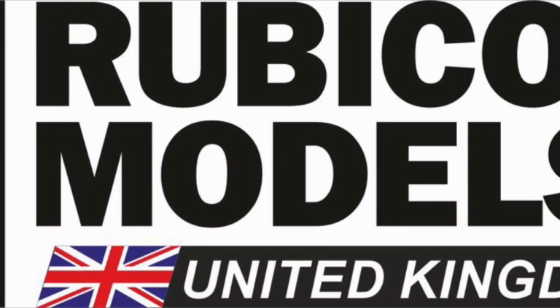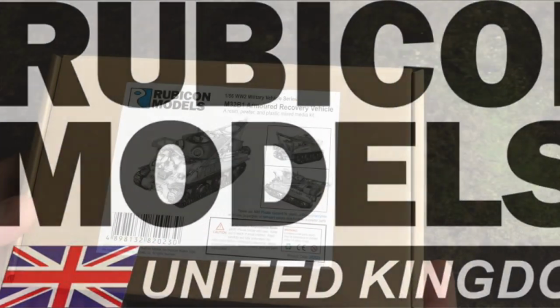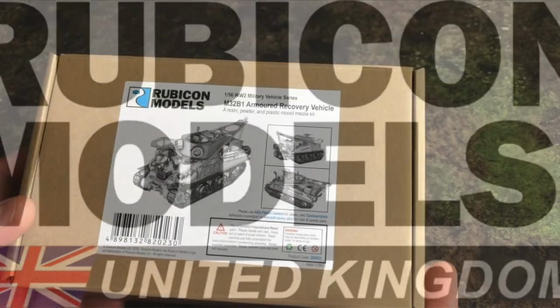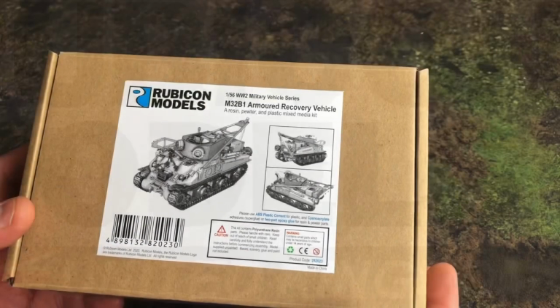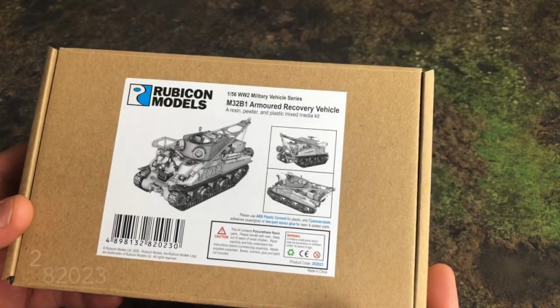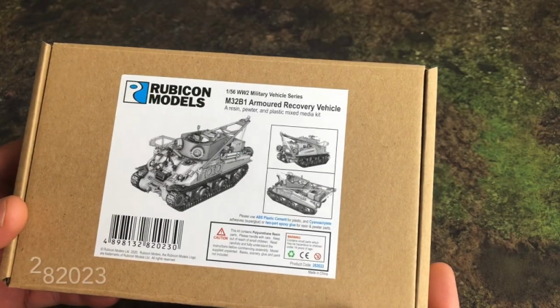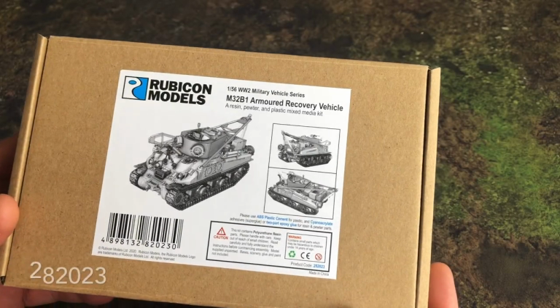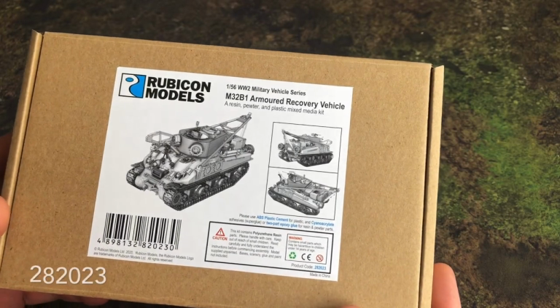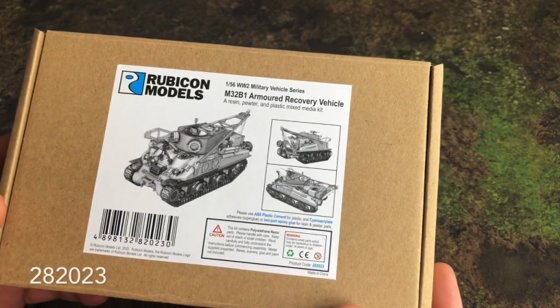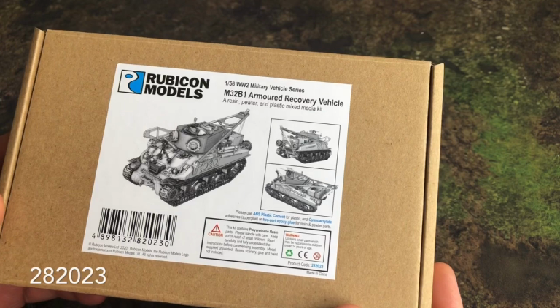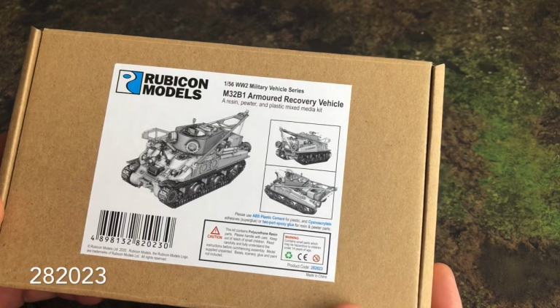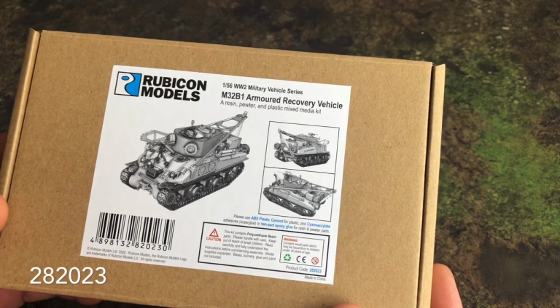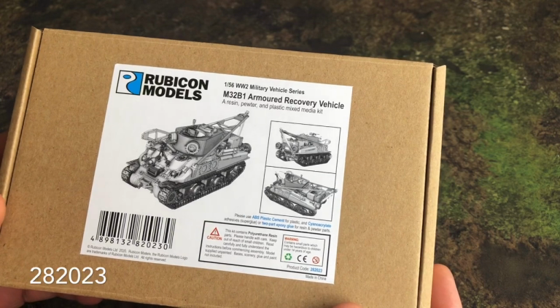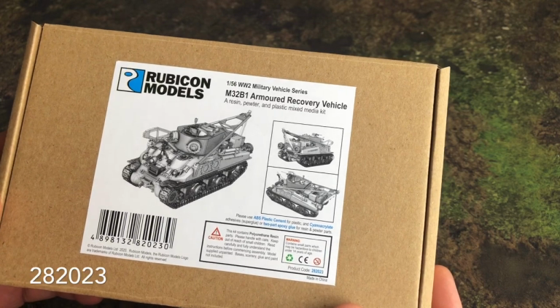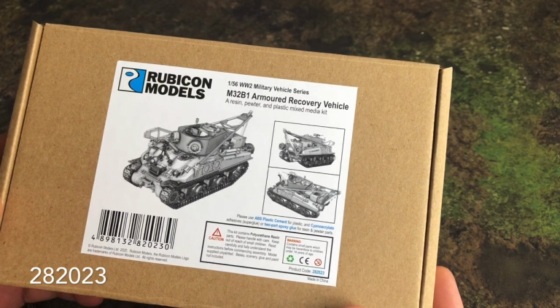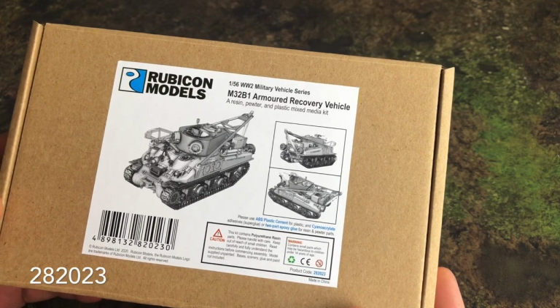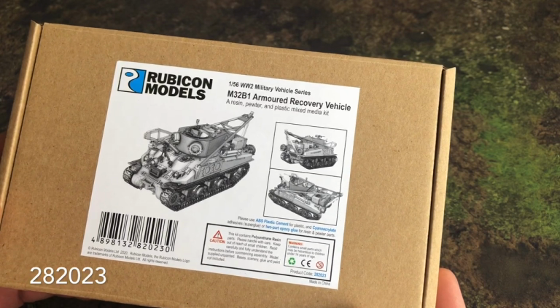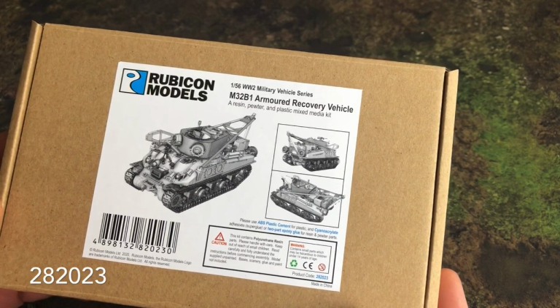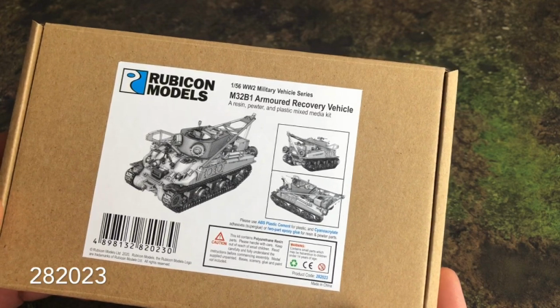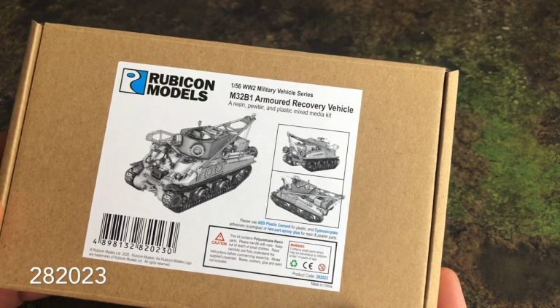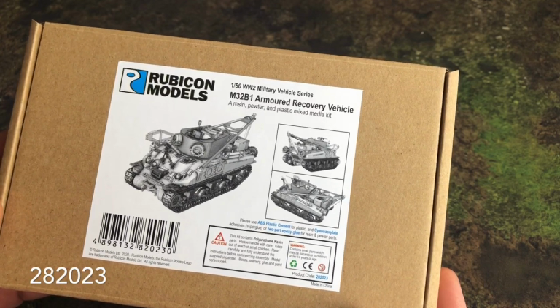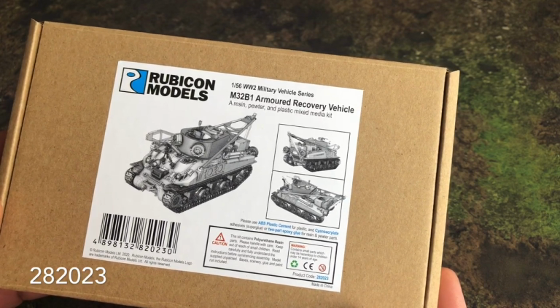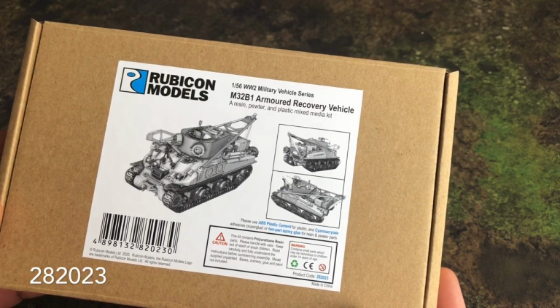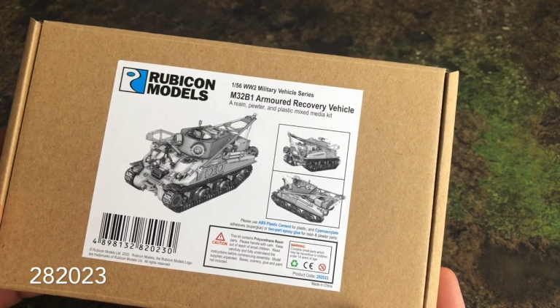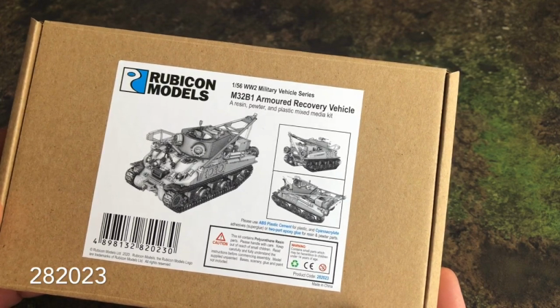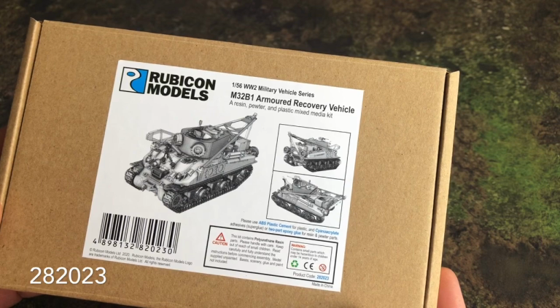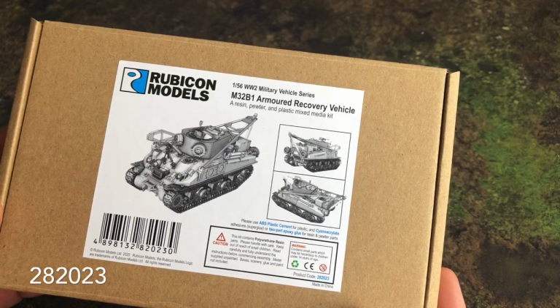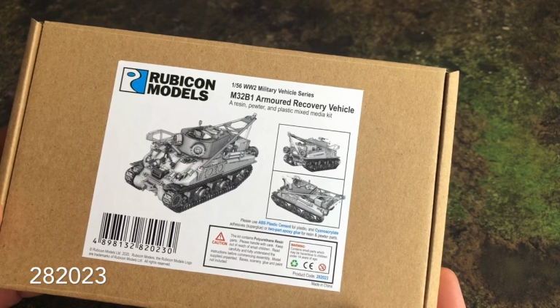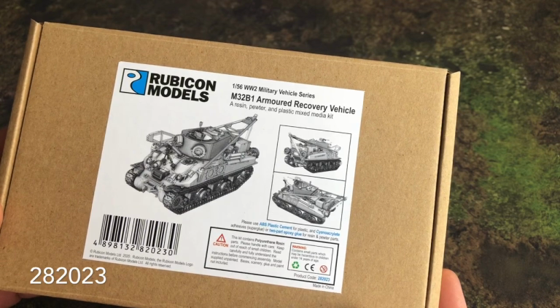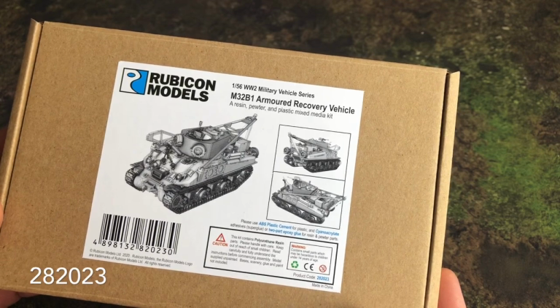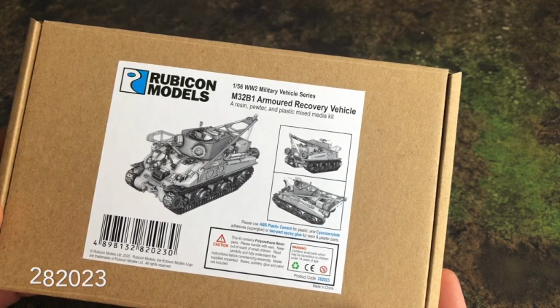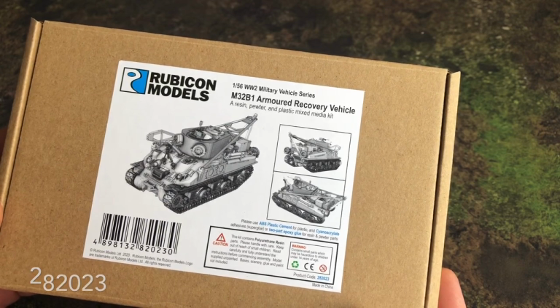Welcome to this video. Today we're going to be looking at the 1/56 scale Sherman M32 B1 Armored Recovery Vehicle.